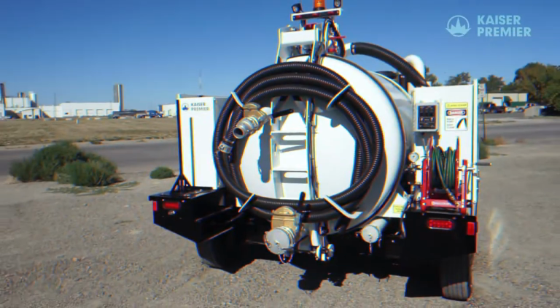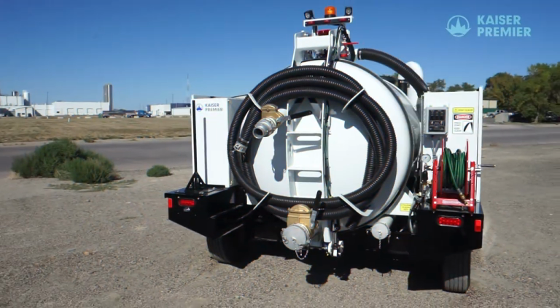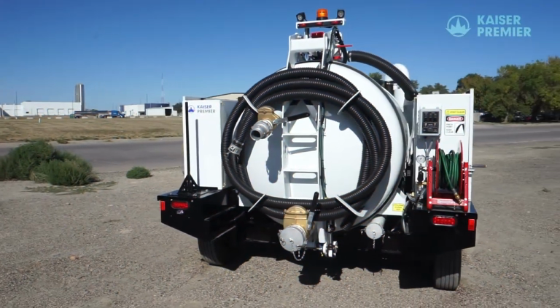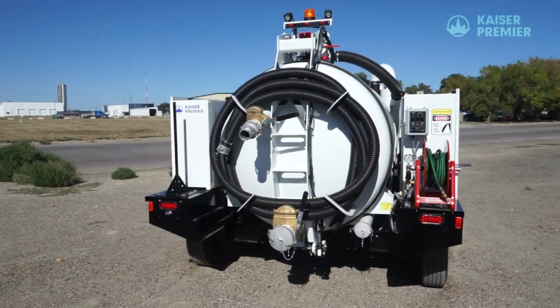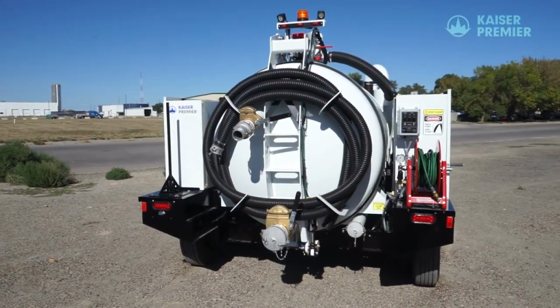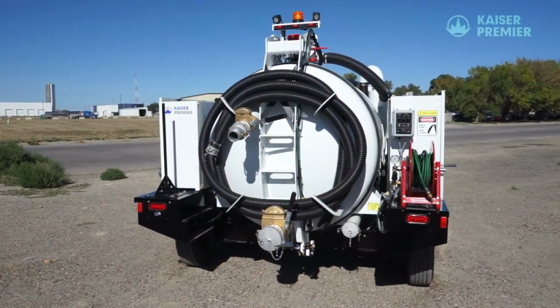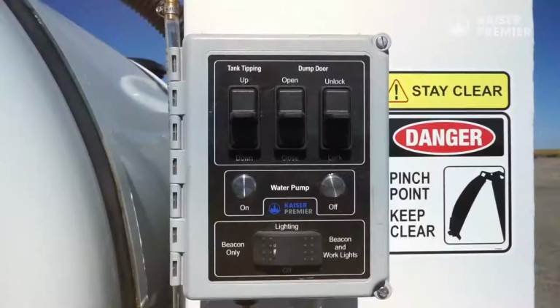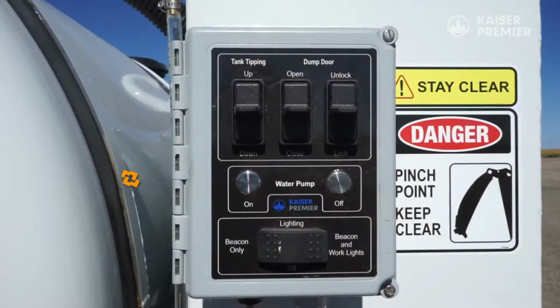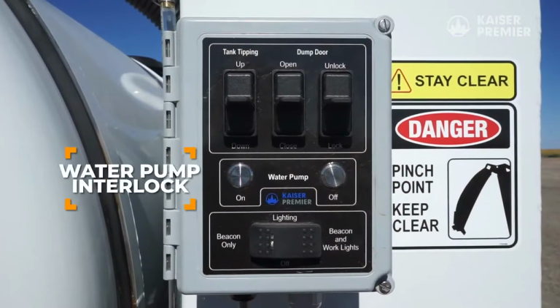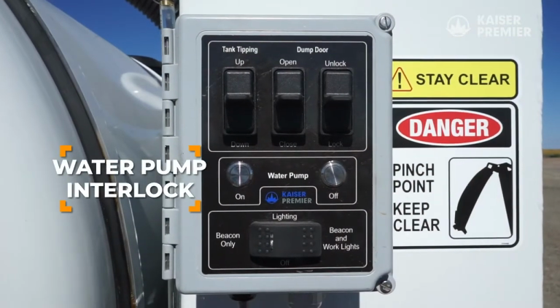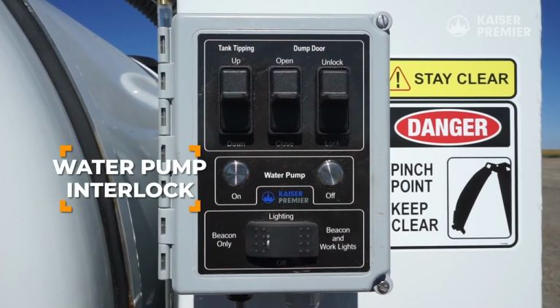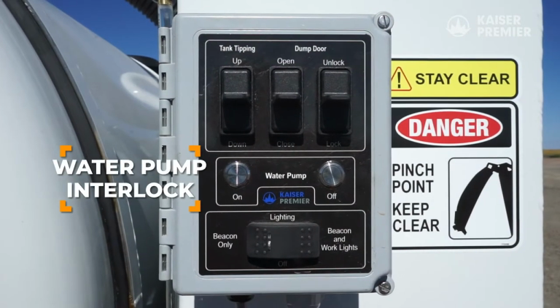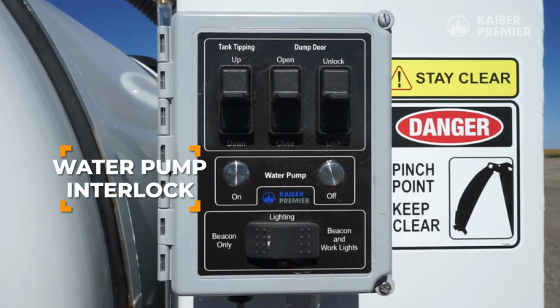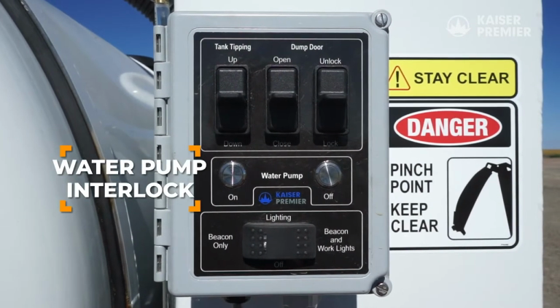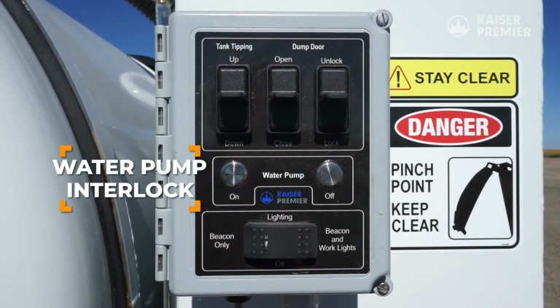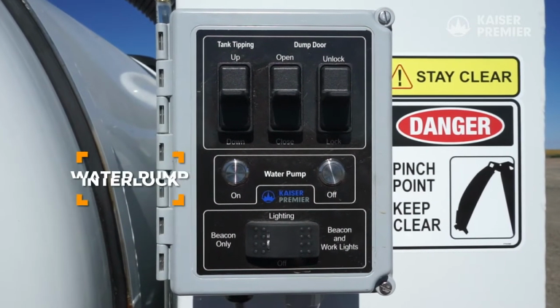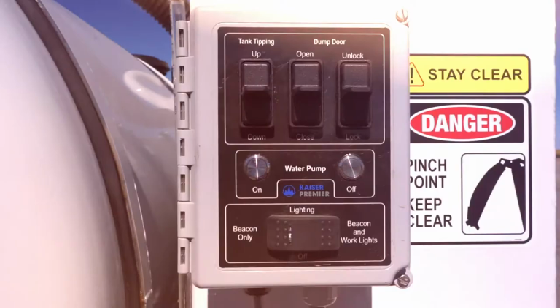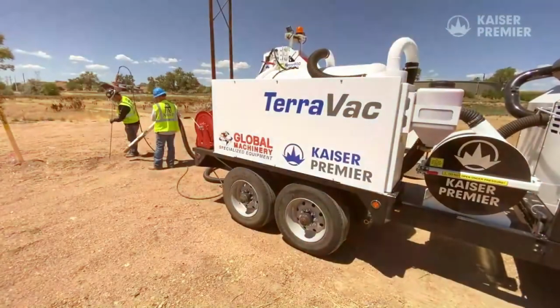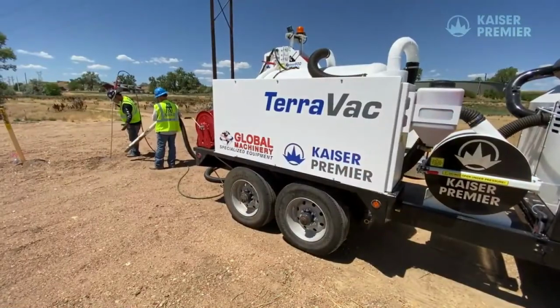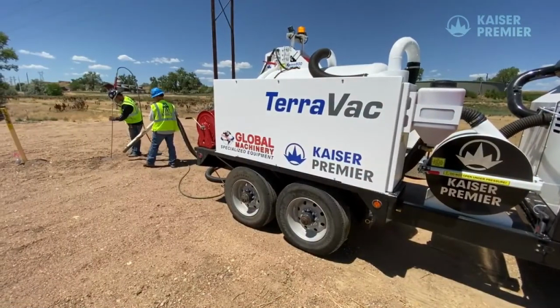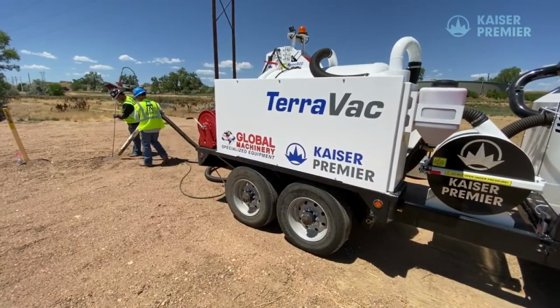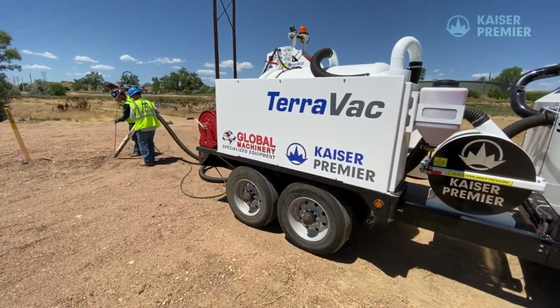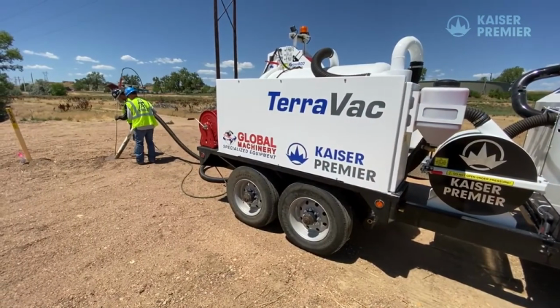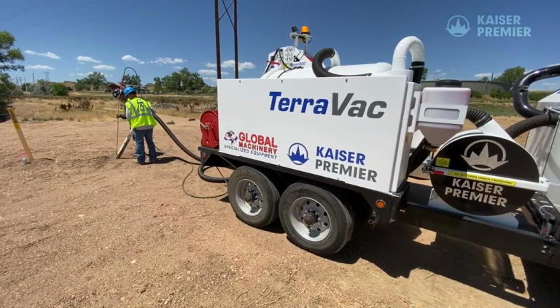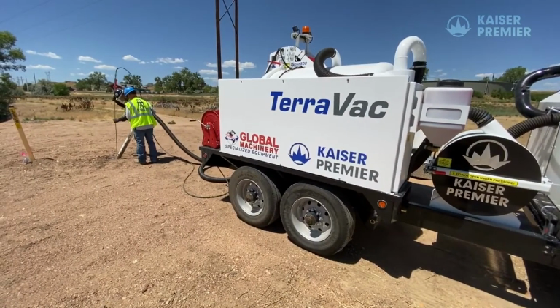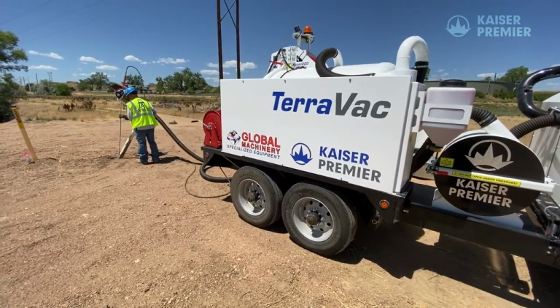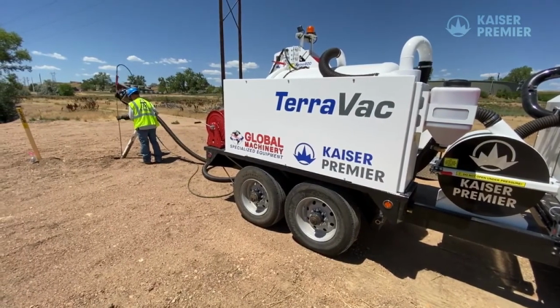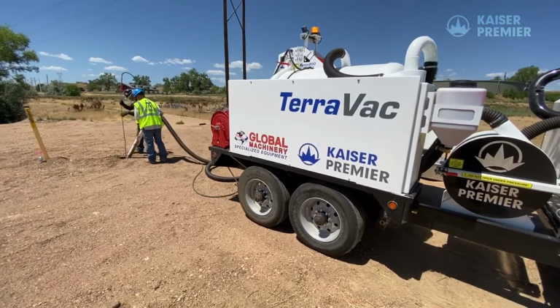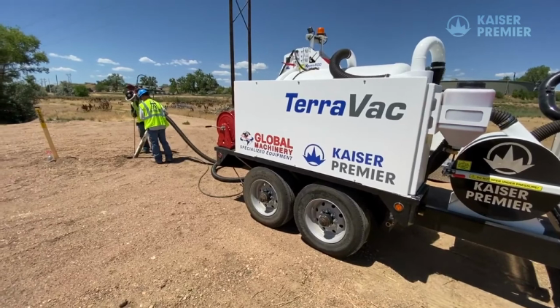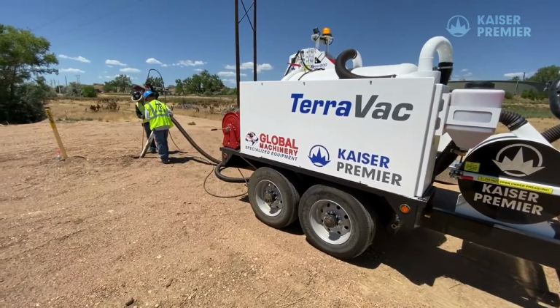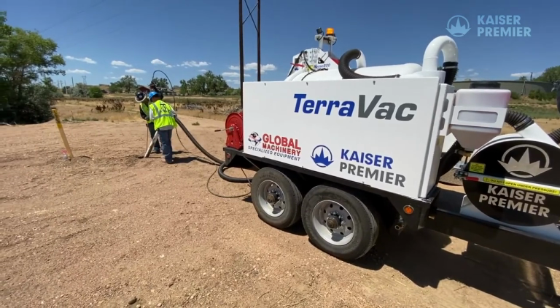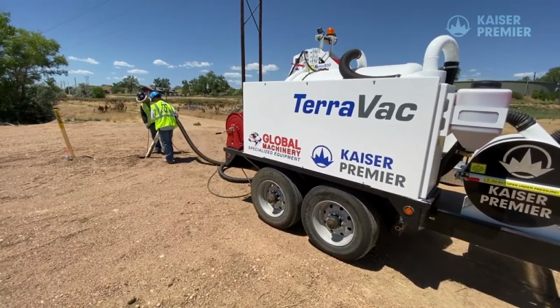The controls are simple and come with a built-in safety feature: a water pump interlock. If the trailer's engine shuts off, the water pump shuts off as well. This unique feature protects the pump system and prevents operation that could cause damage.